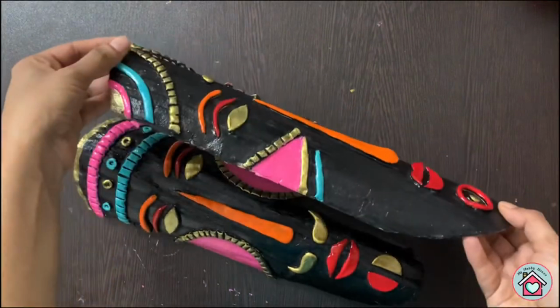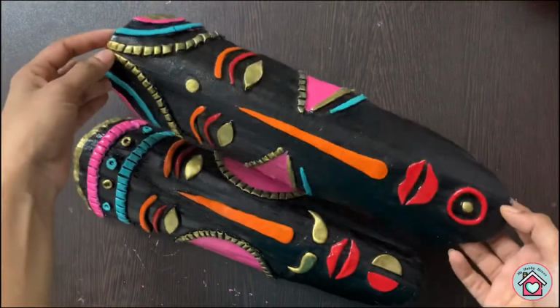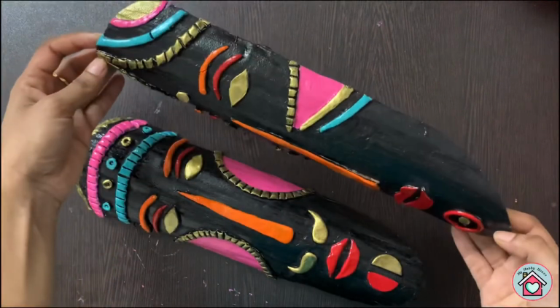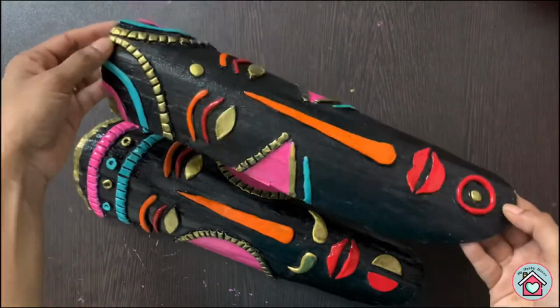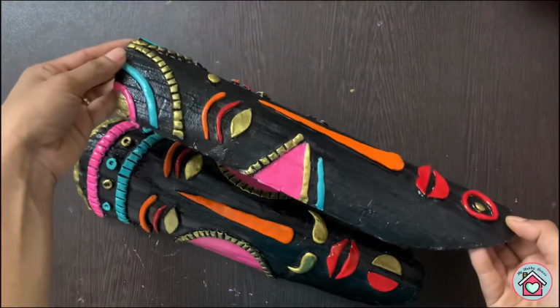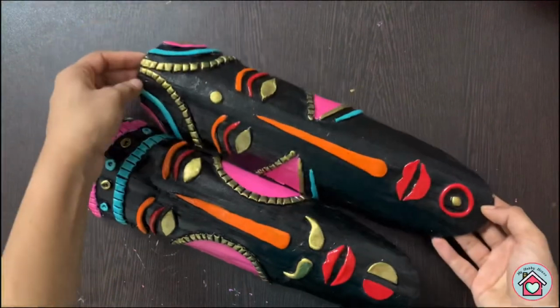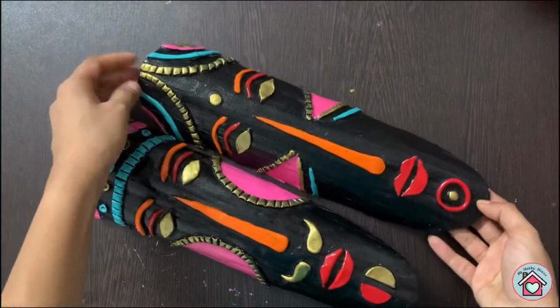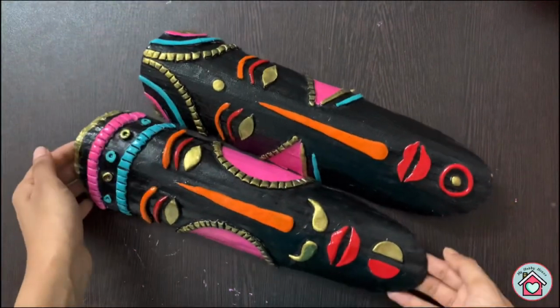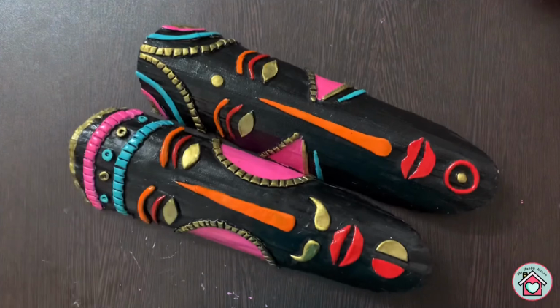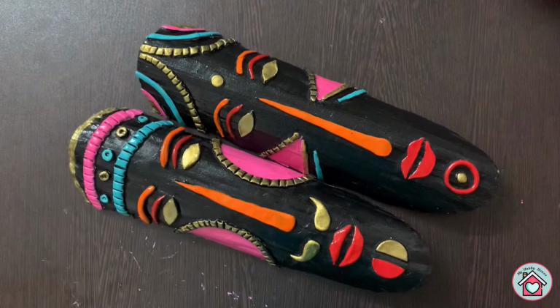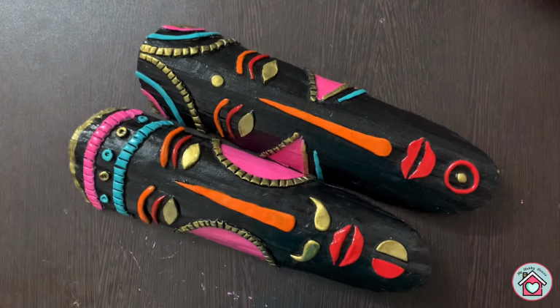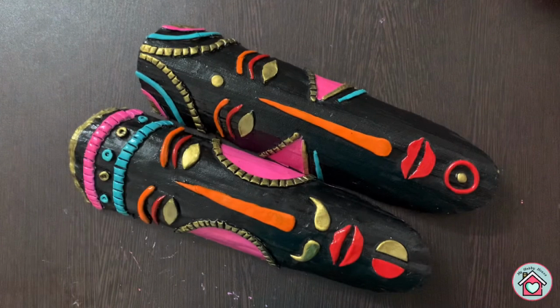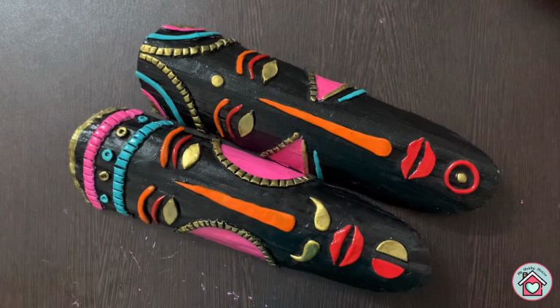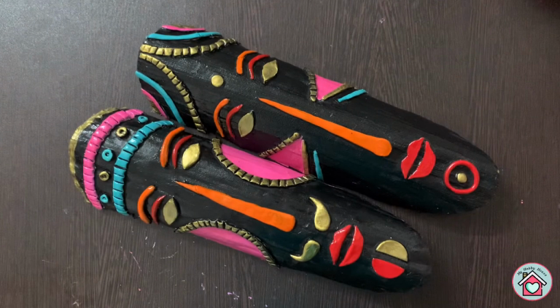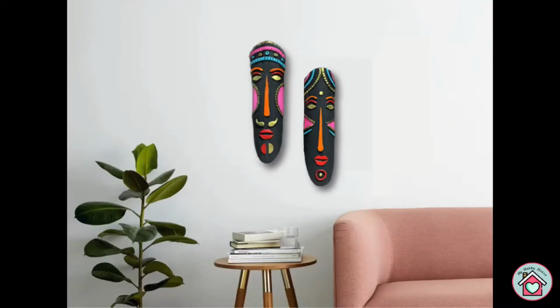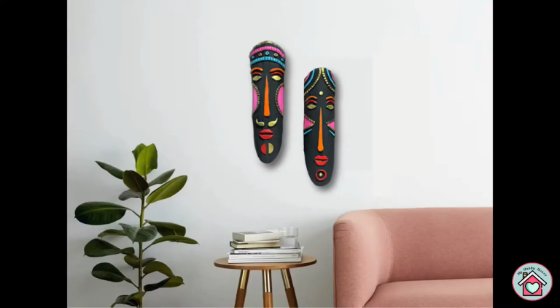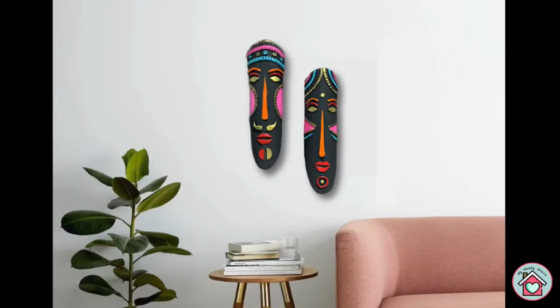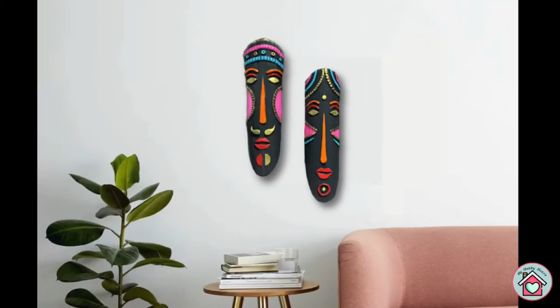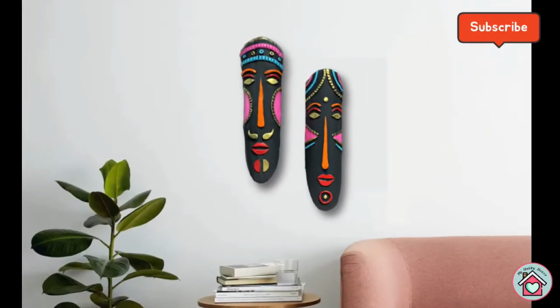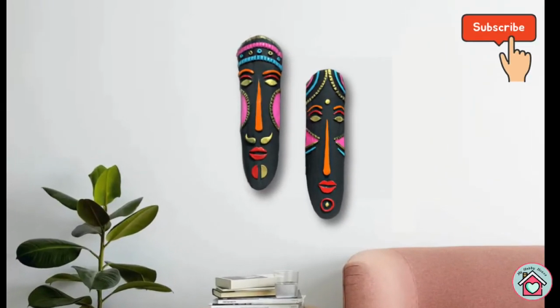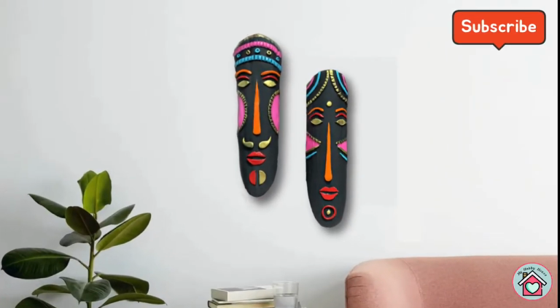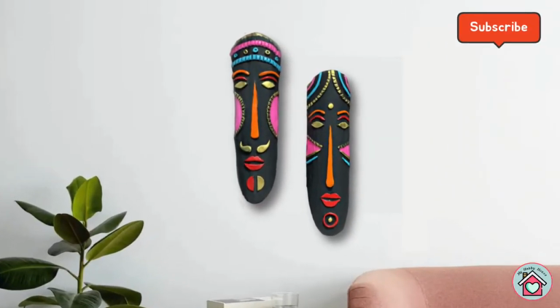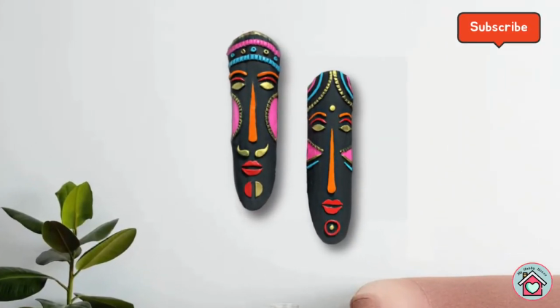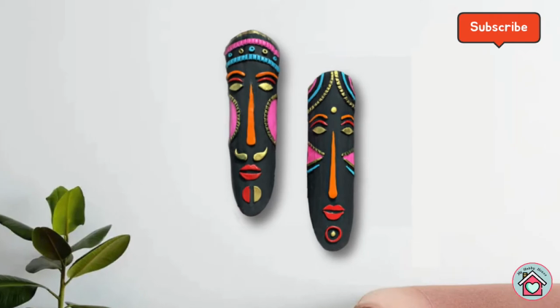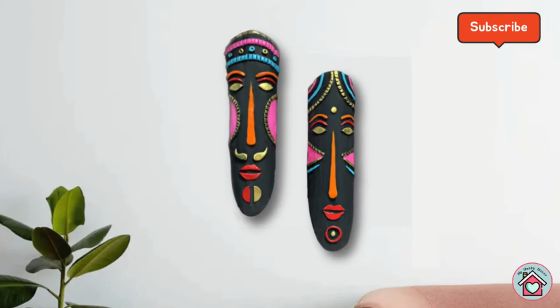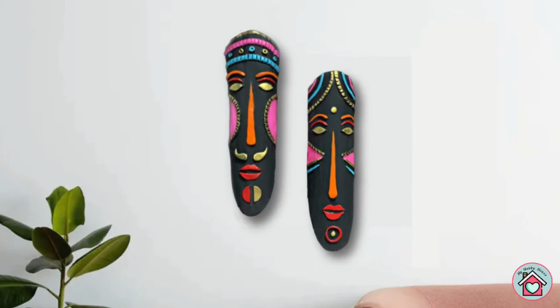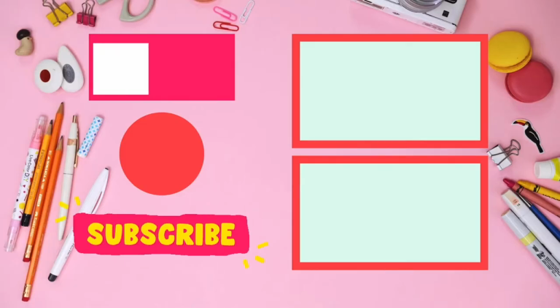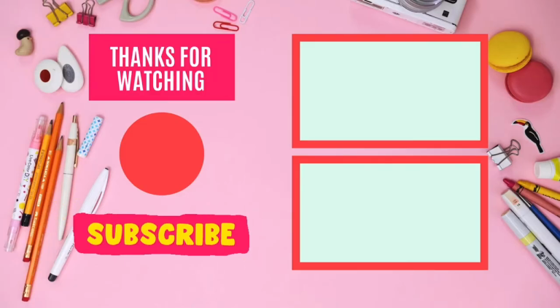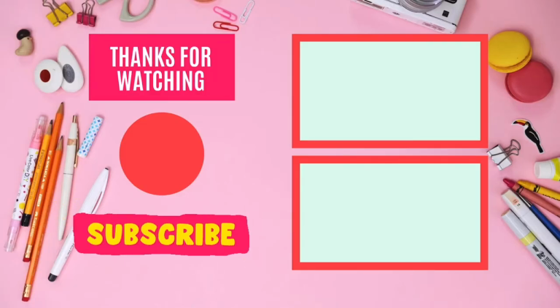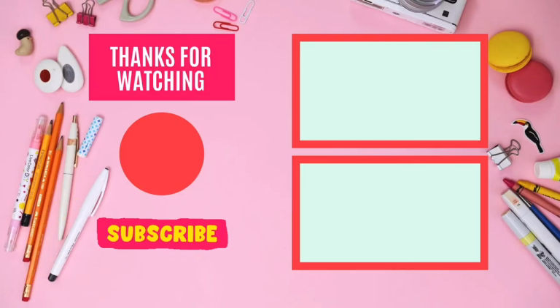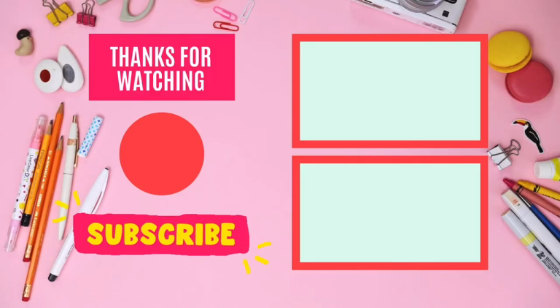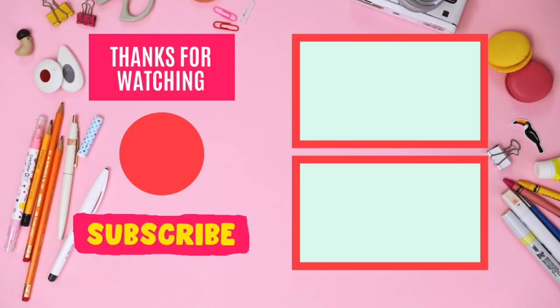If you like the video, give it a thumbs up and share it with your friends. Don't forget to subscribe to my channel. Bye, see you in the next video.